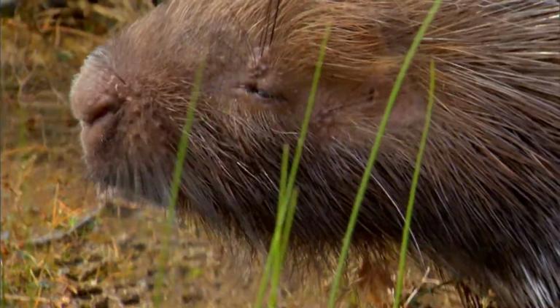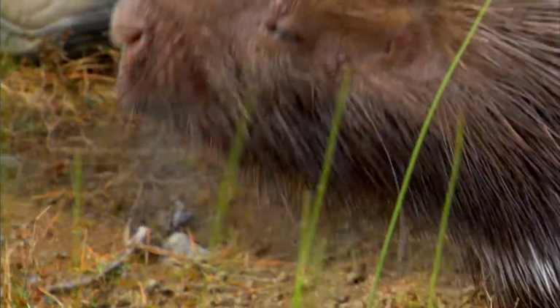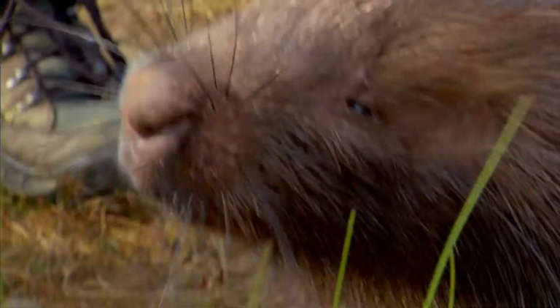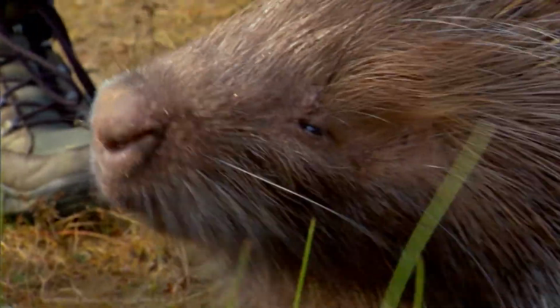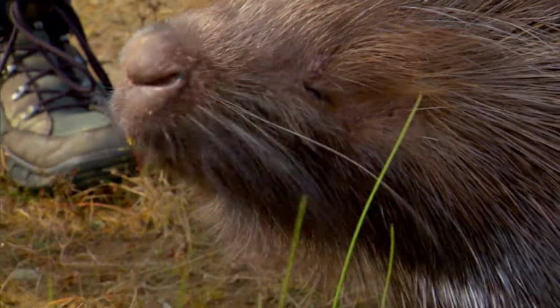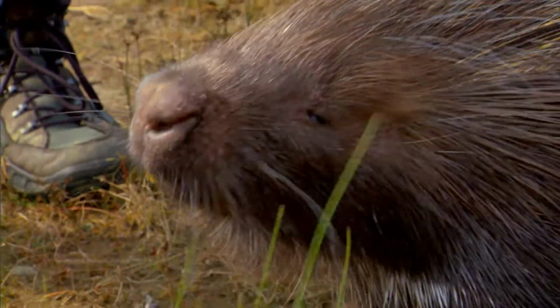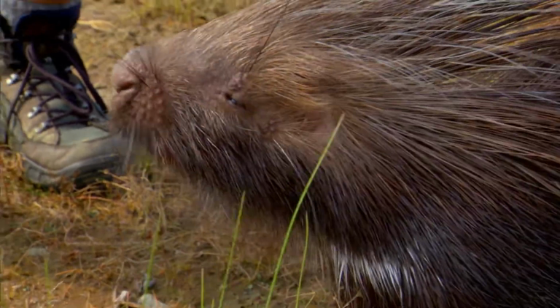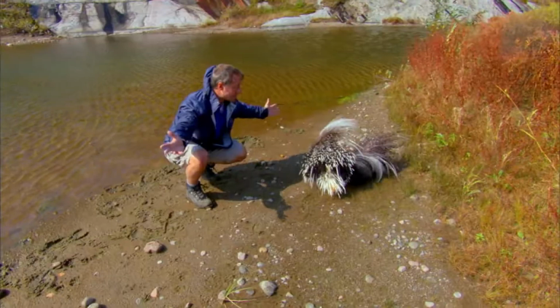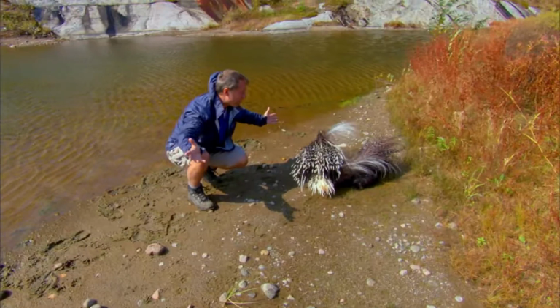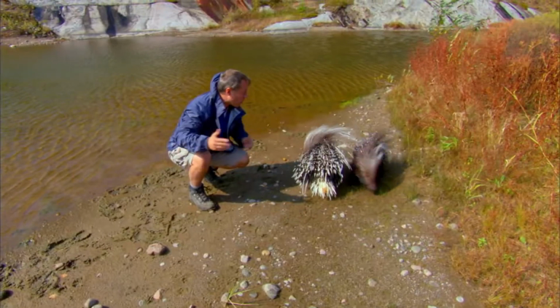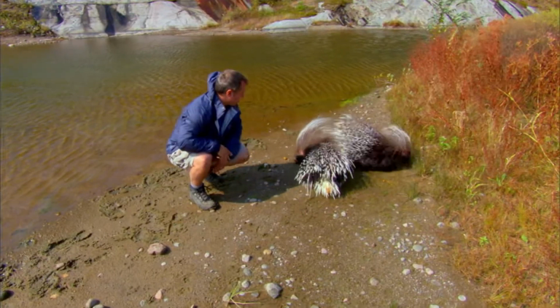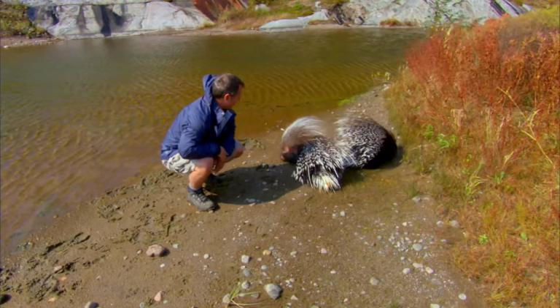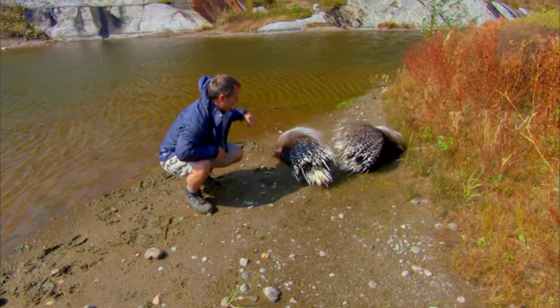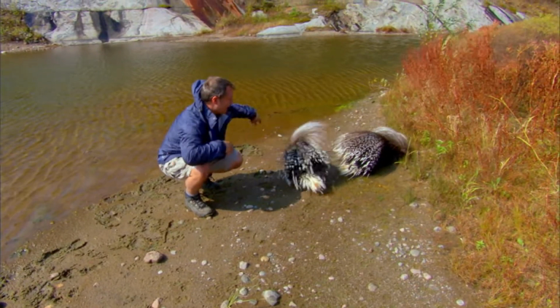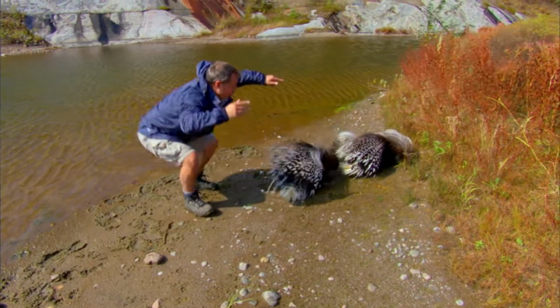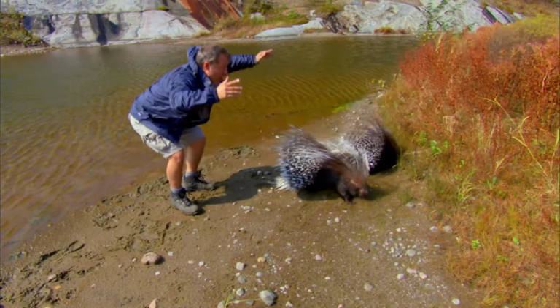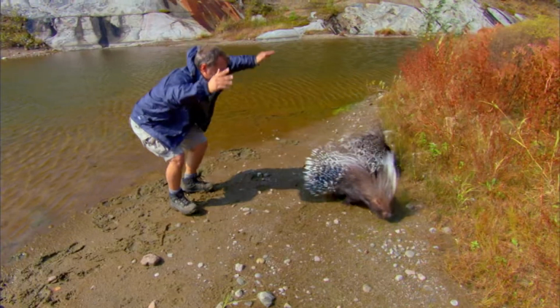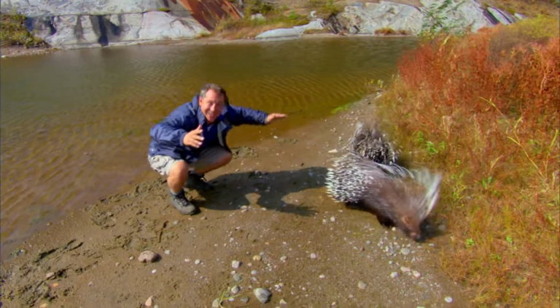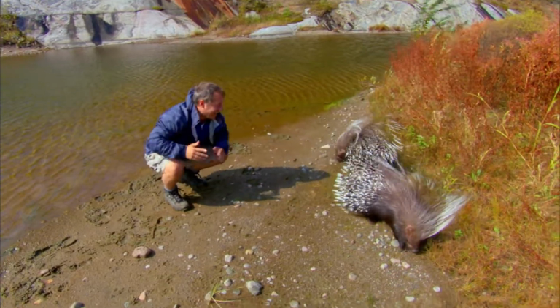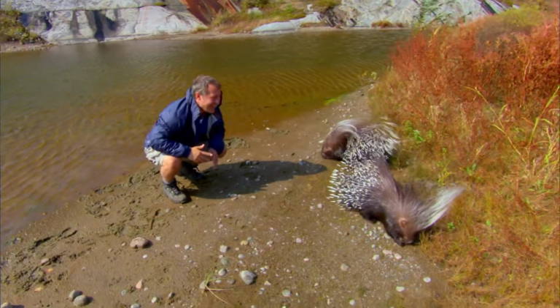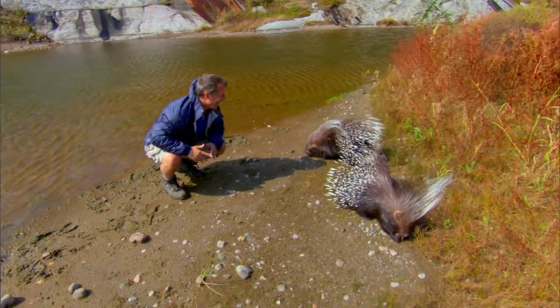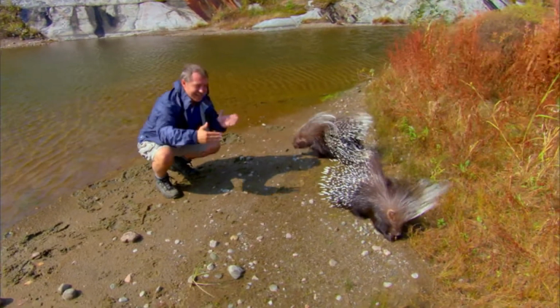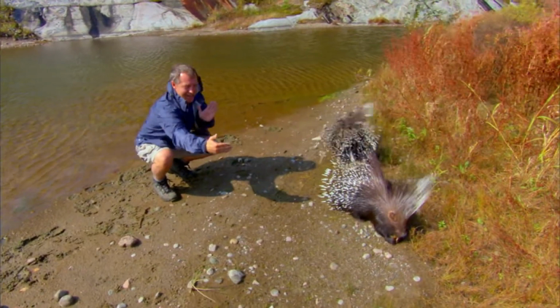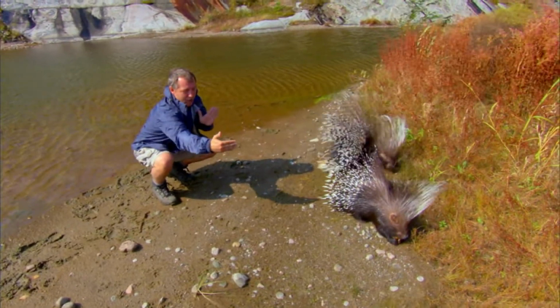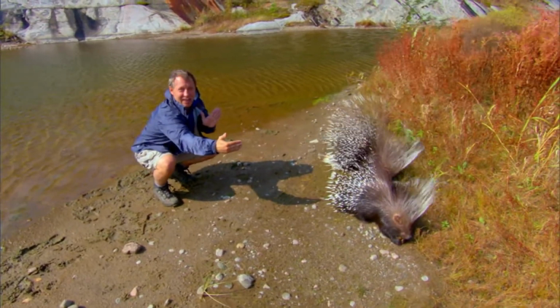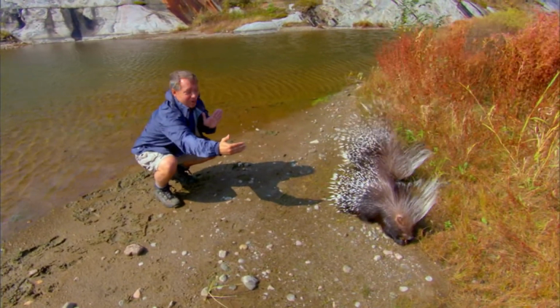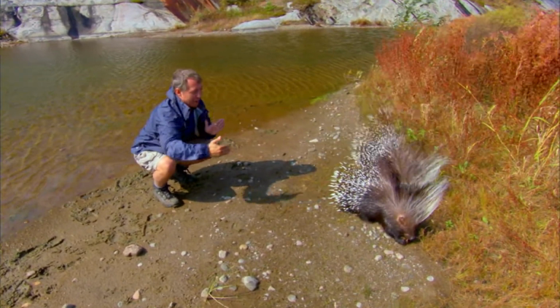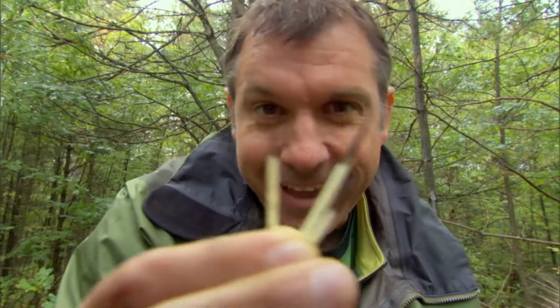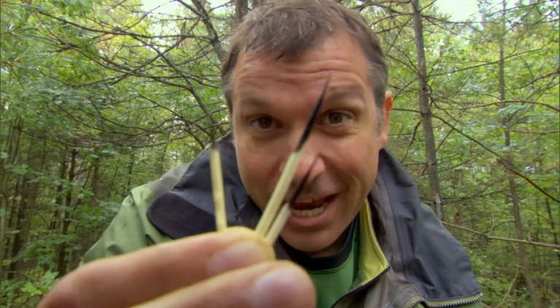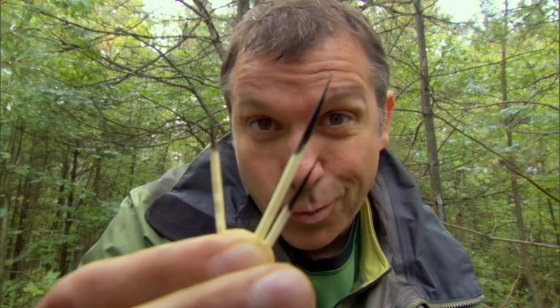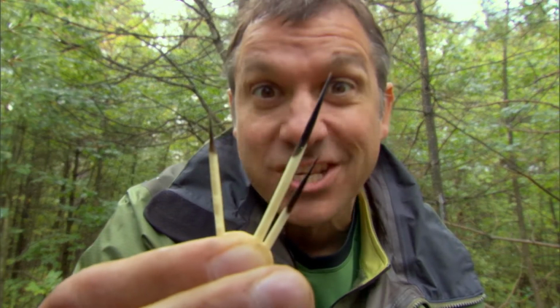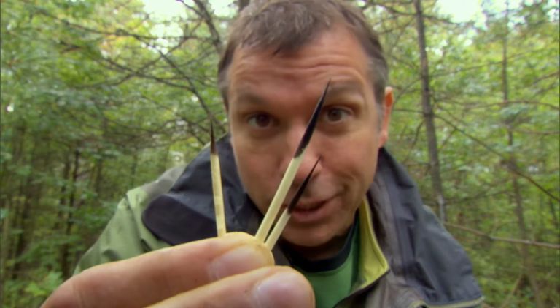African crested porcupines don't need a lot of hair because they live where it's warm. But I do like their long mohawk hairs. I just got to stay a quill's length away from them. And check out the quills up close.